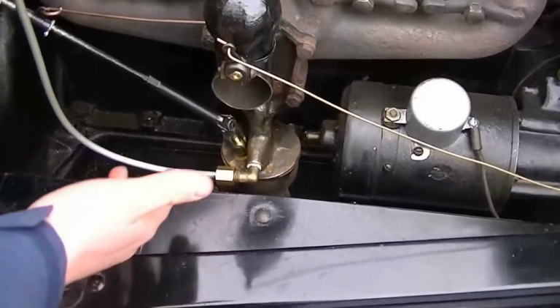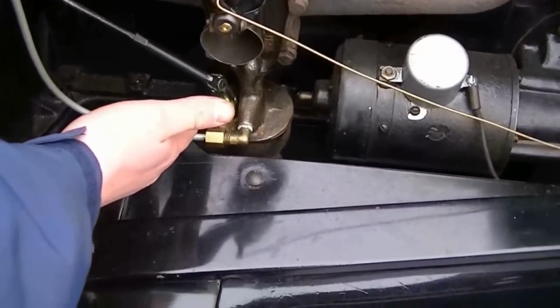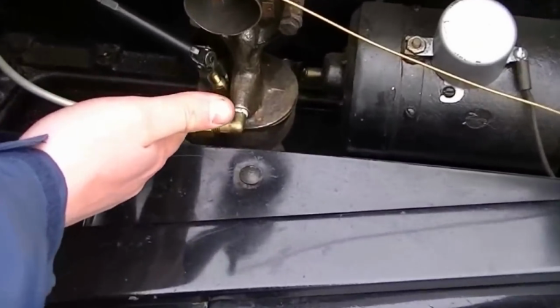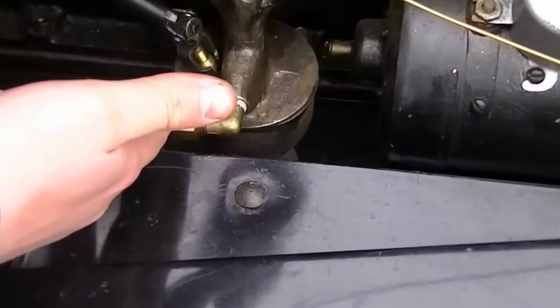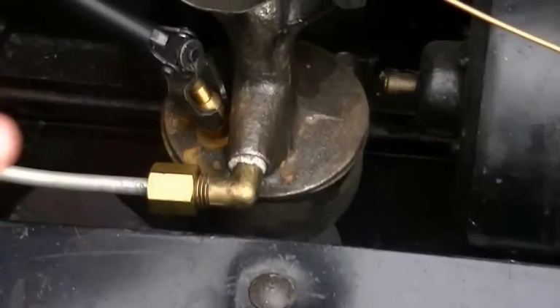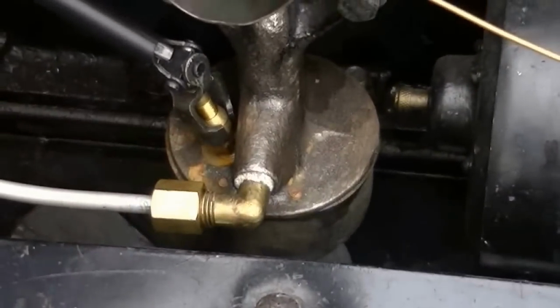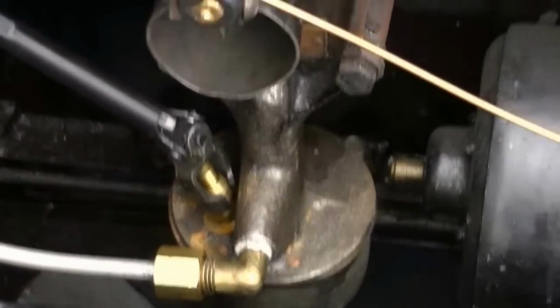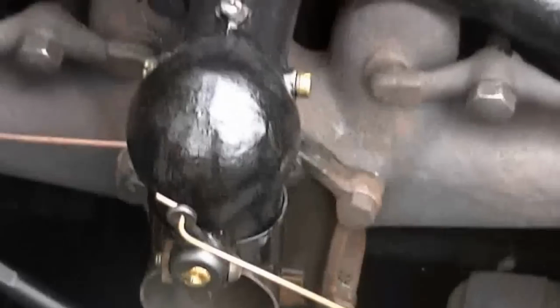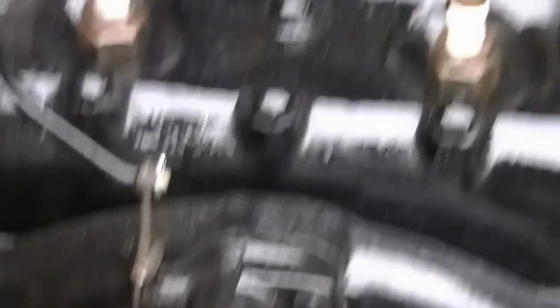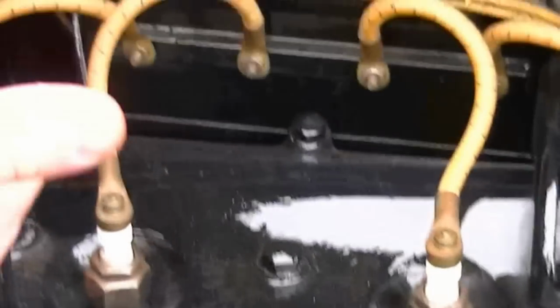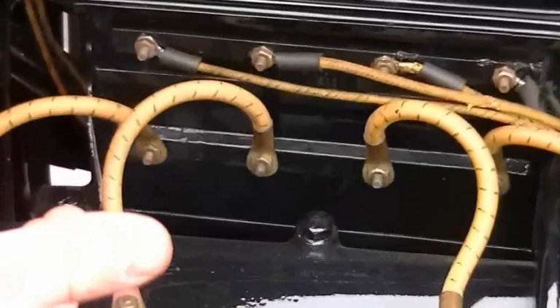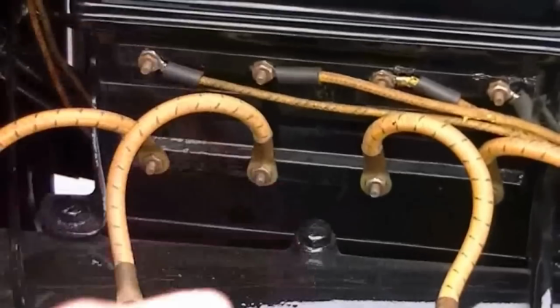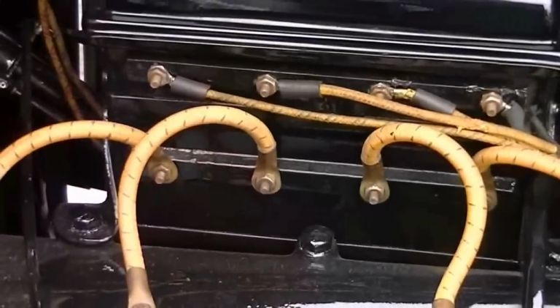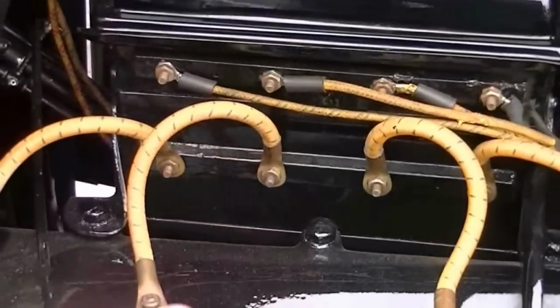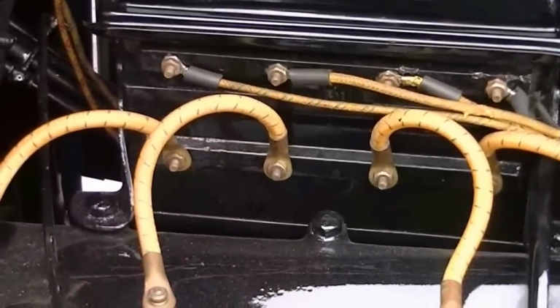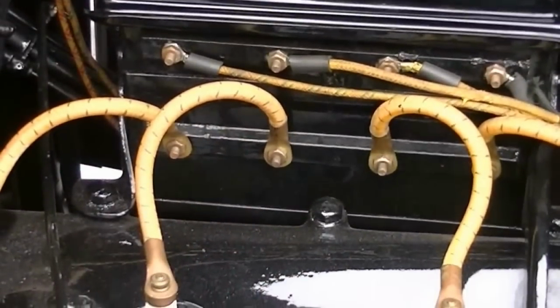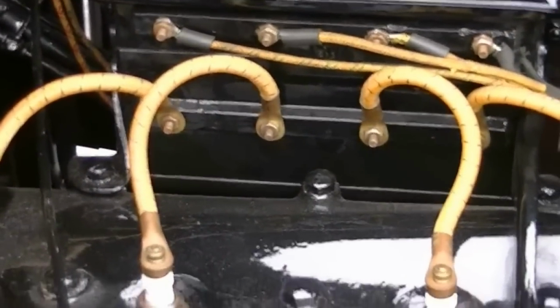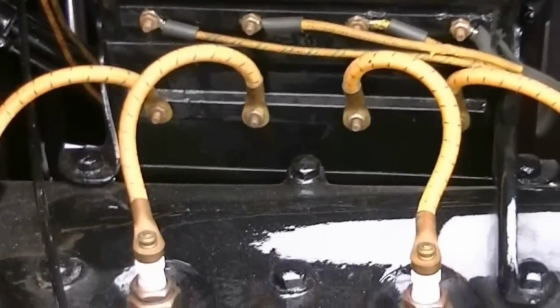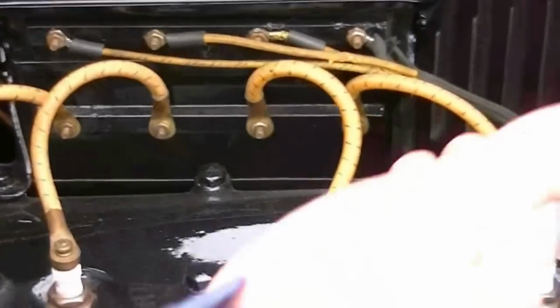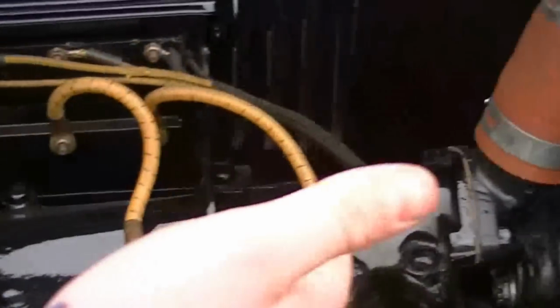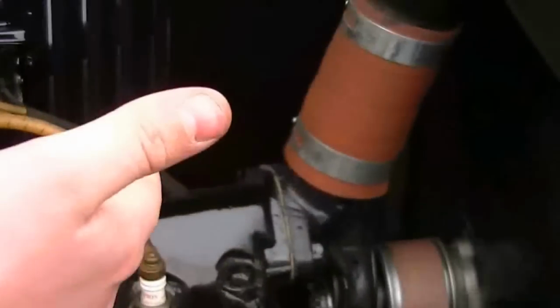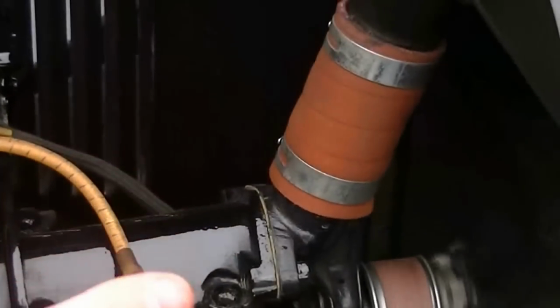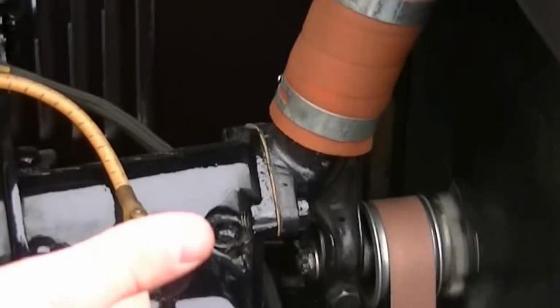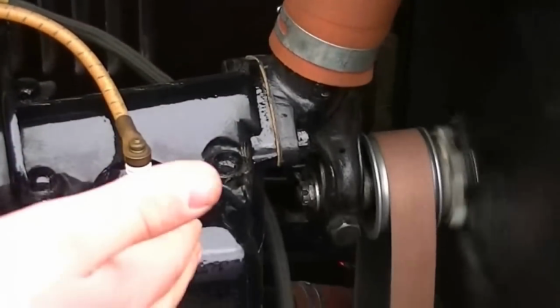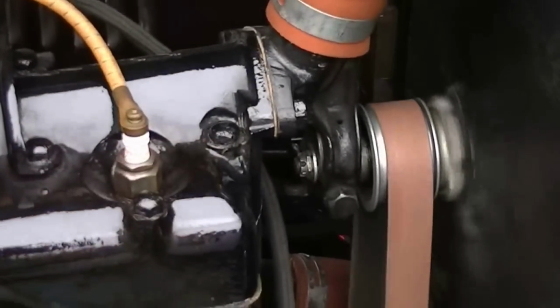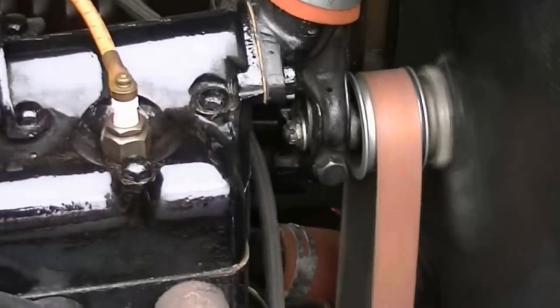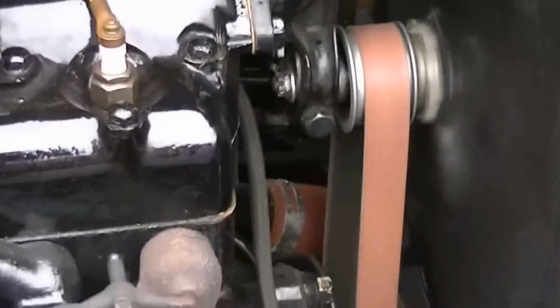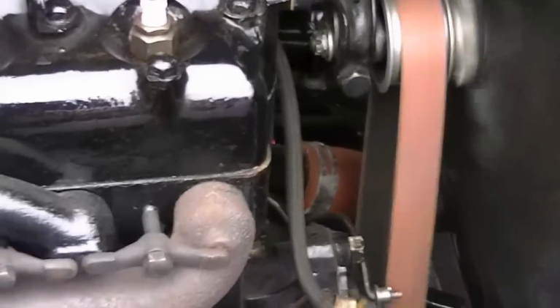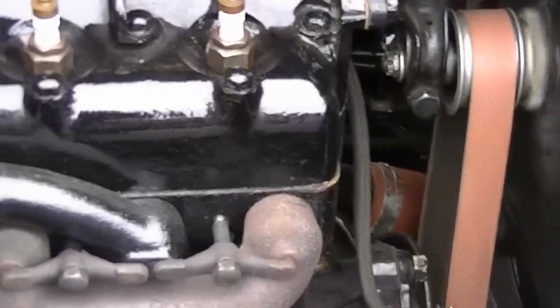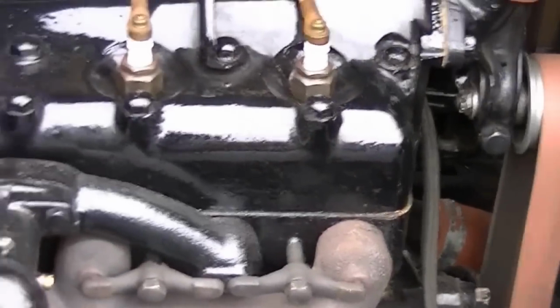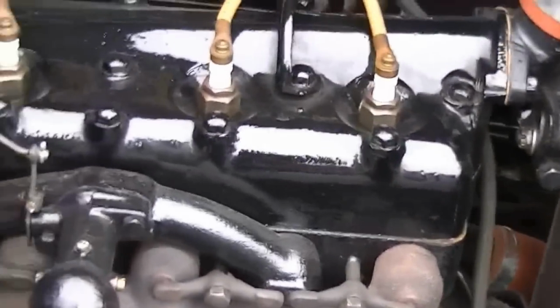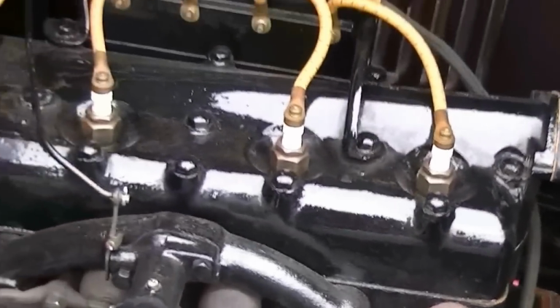Our fuel shutoff is right here. This is where the choke comes in — that's where the air is, and that's our carburetor. Here's our coil up here — that's what makes the pistons fire. That's our radiator, and that's our fan.